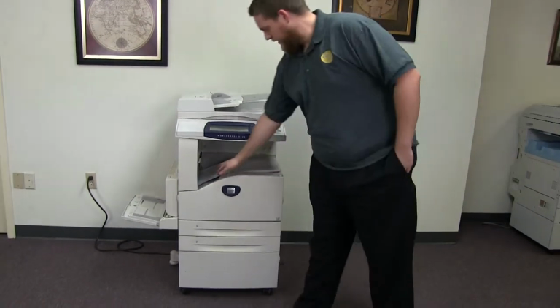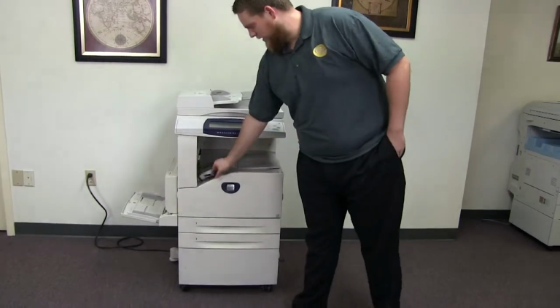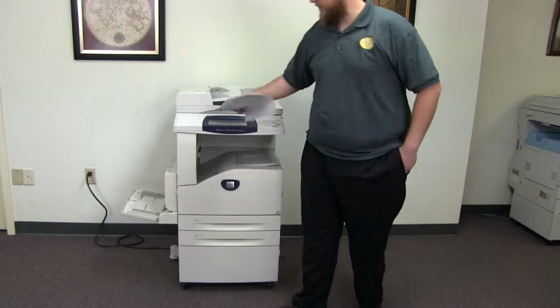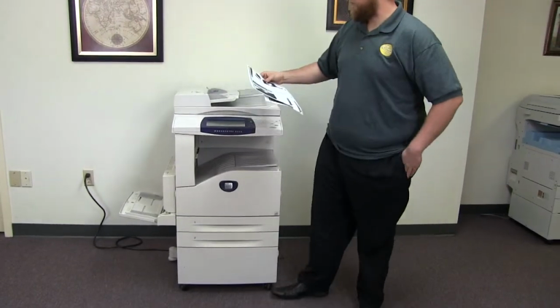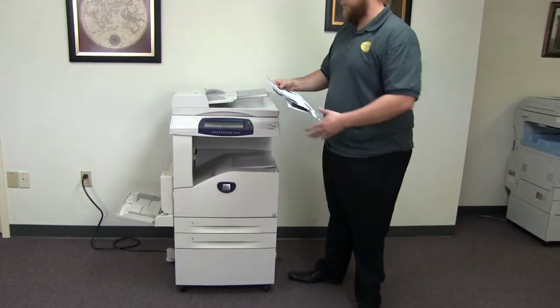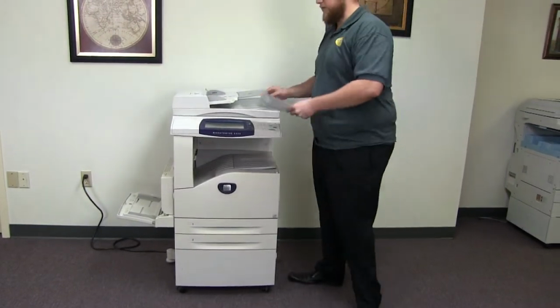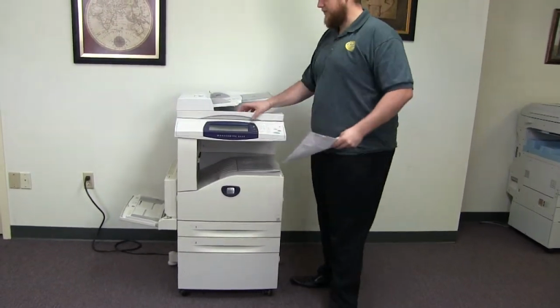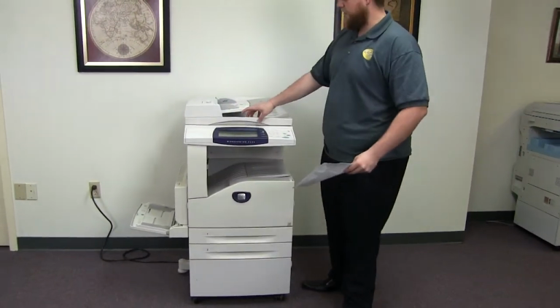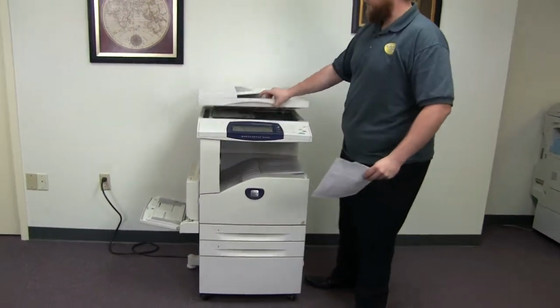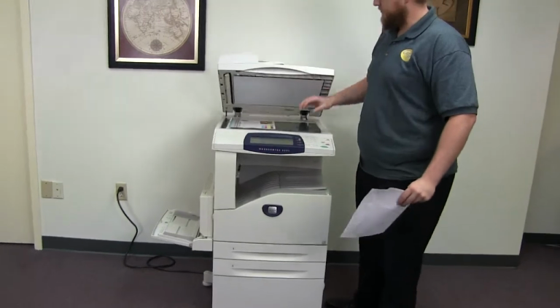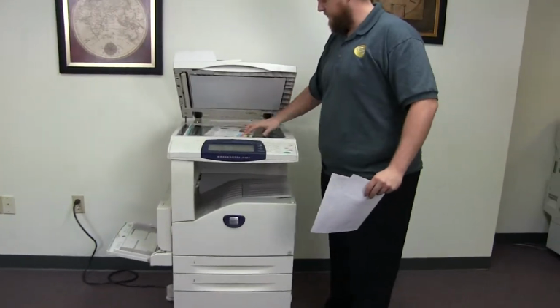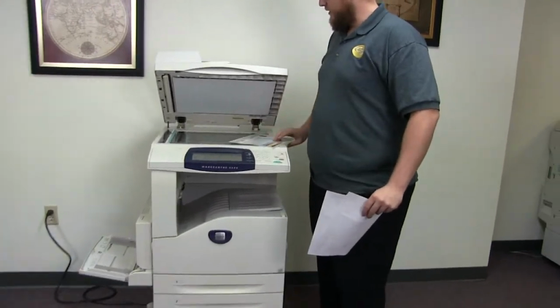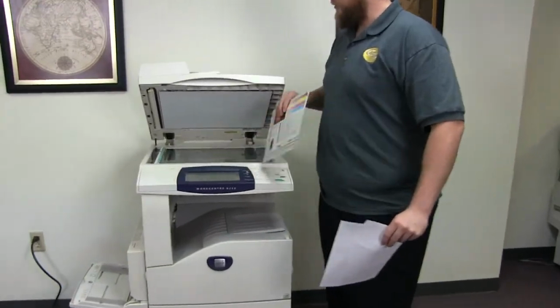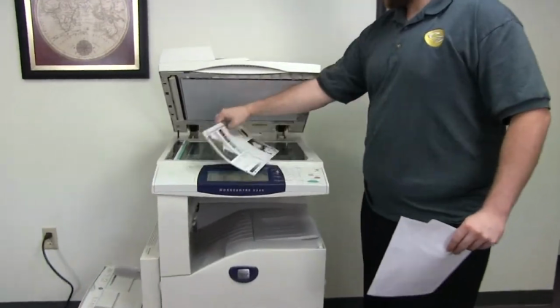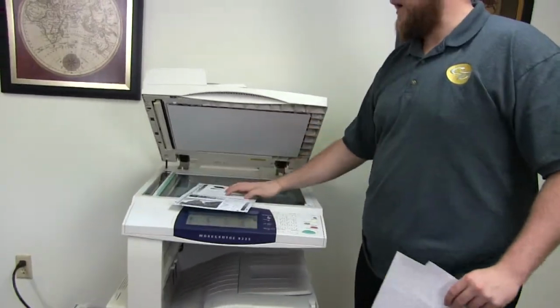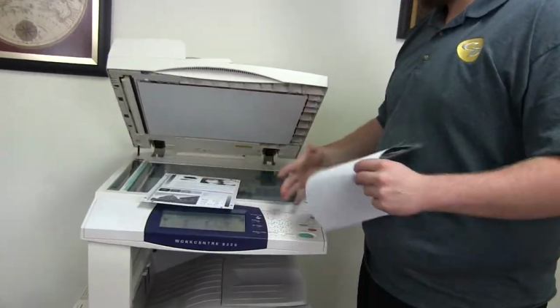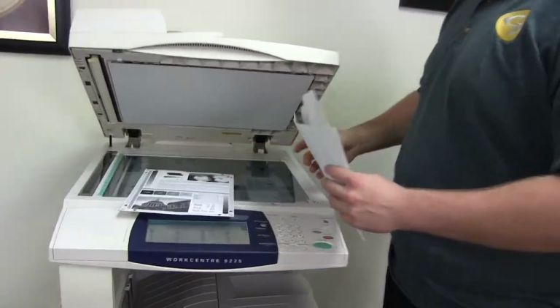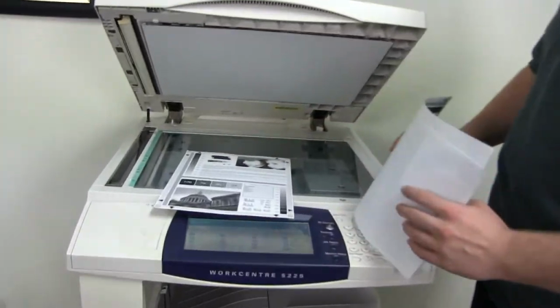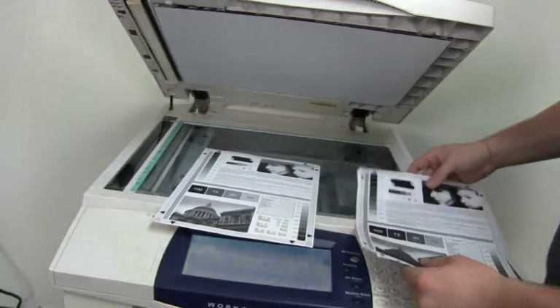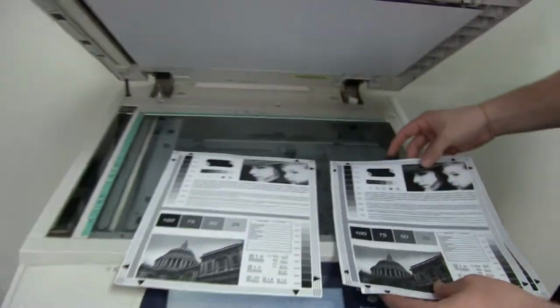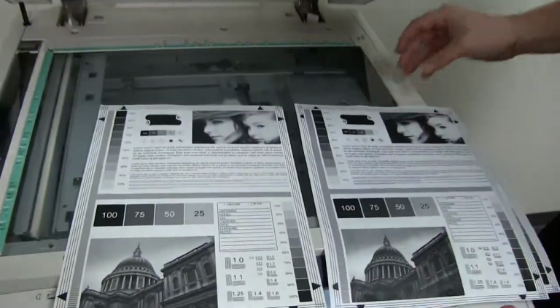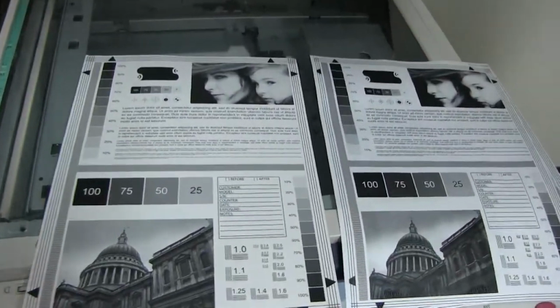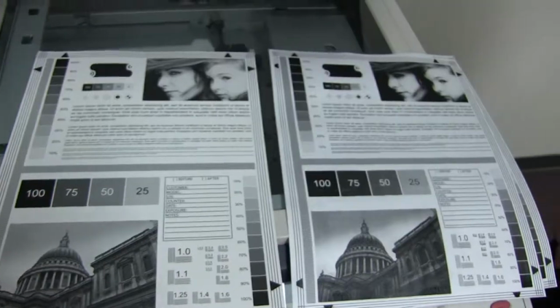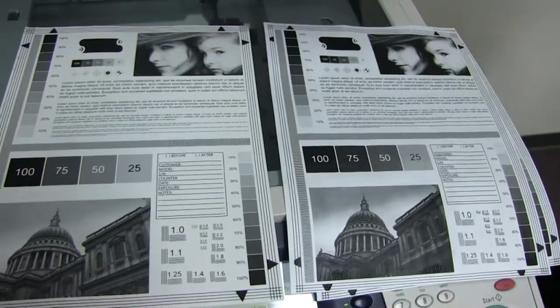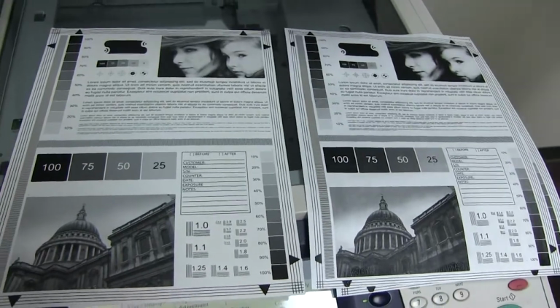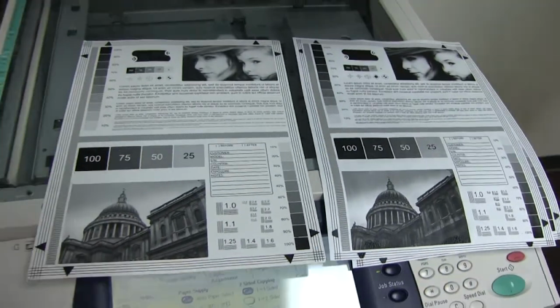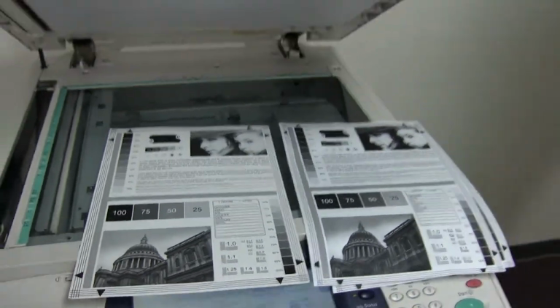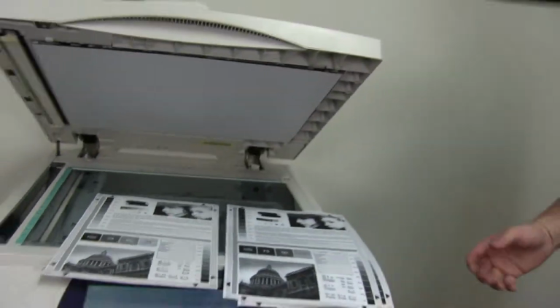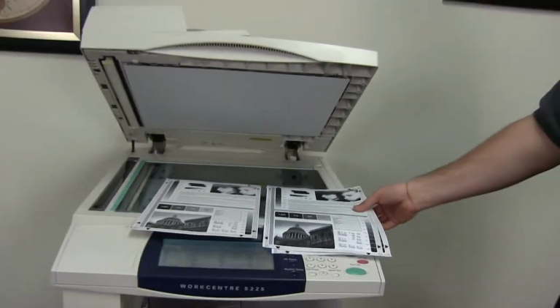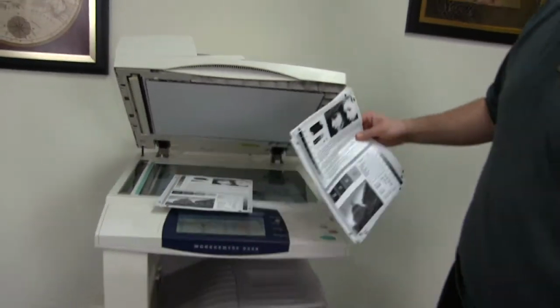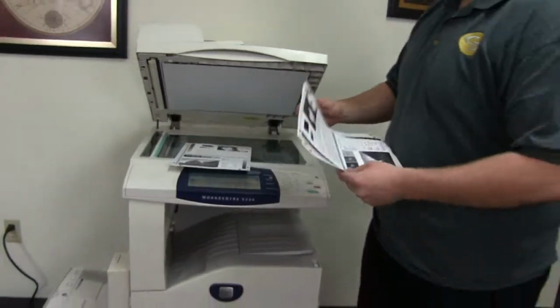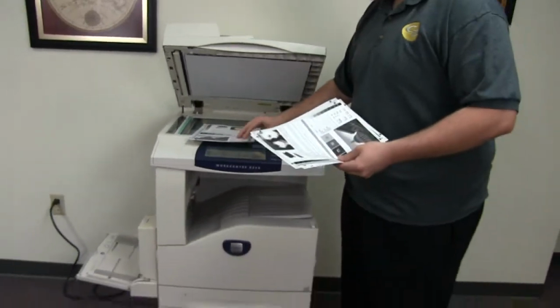Here we have our test copies. We'll go ahead and place them on the glass next to our chart. You can get a good look at the copy quality on this WorkCenter — very good black and white copy quality on this machine.